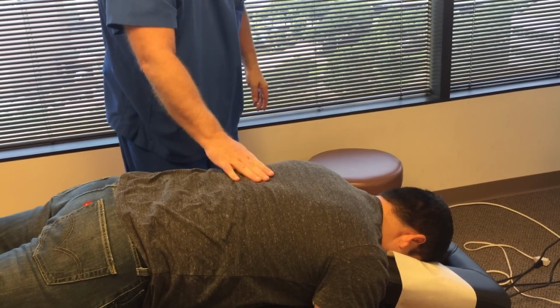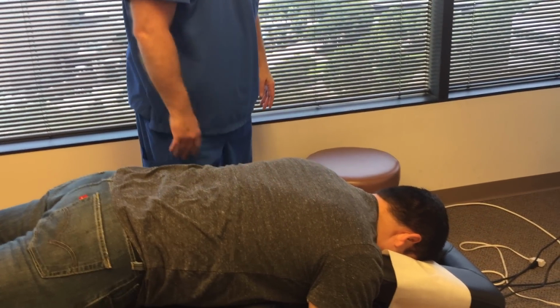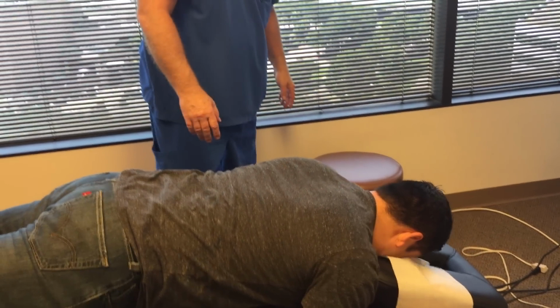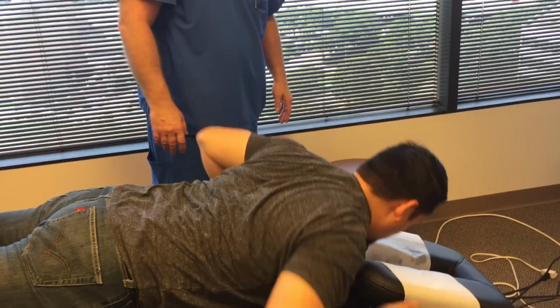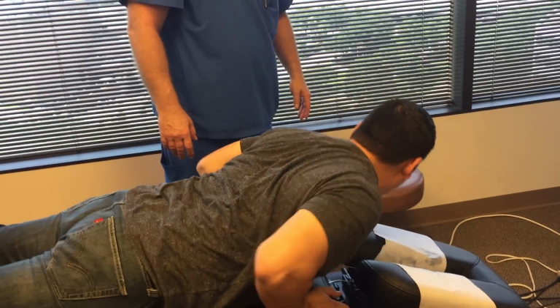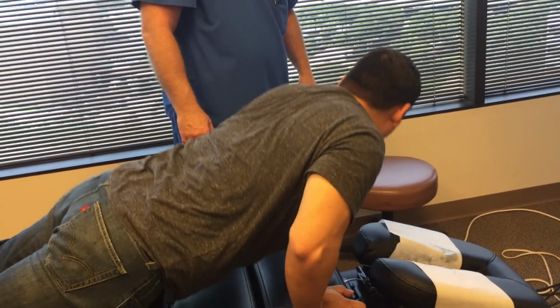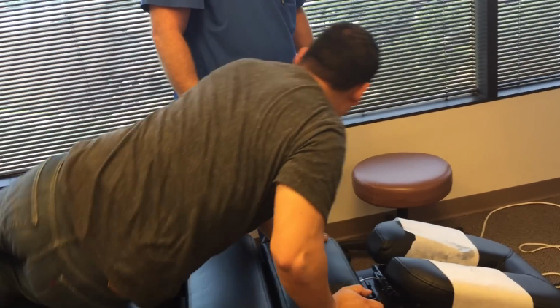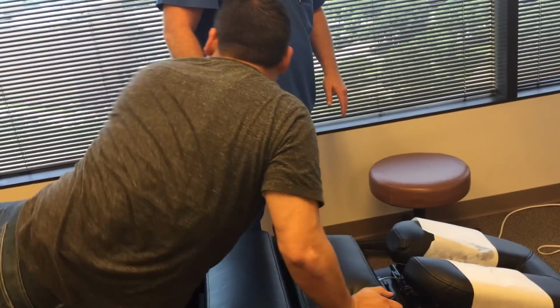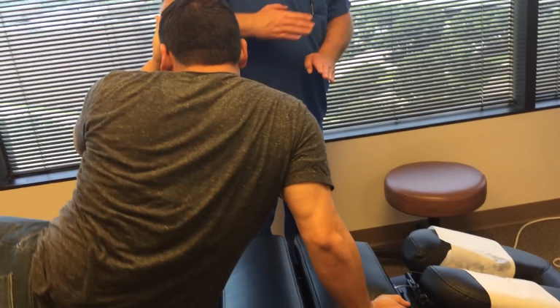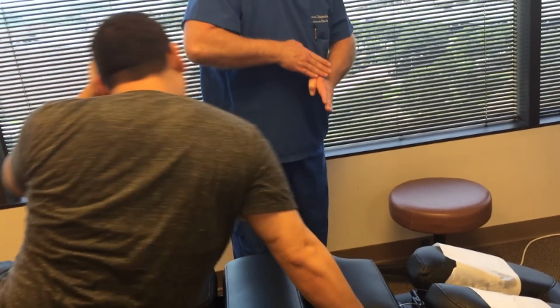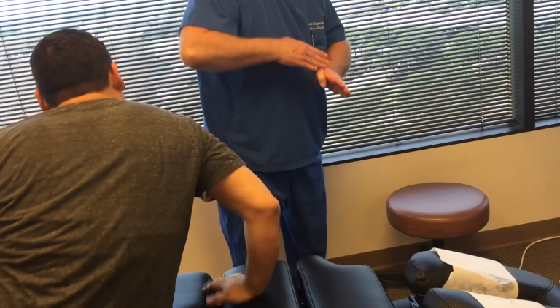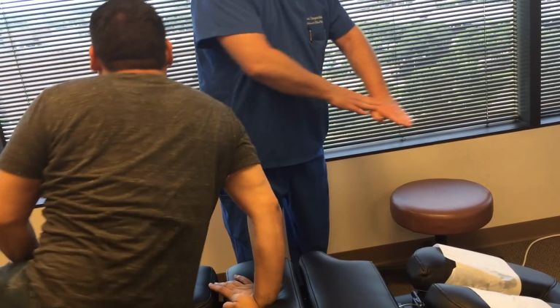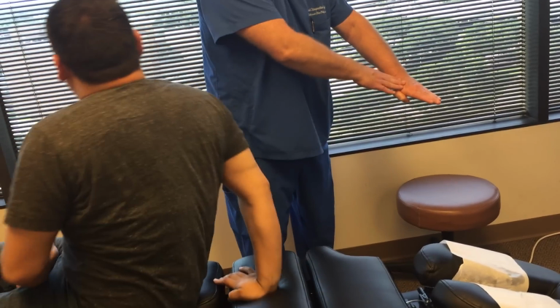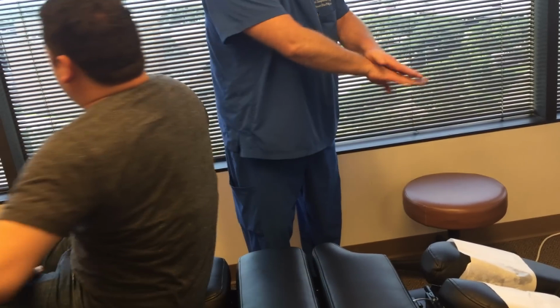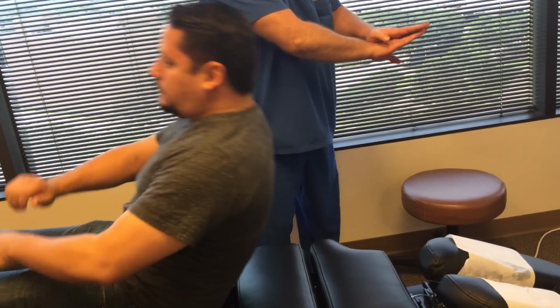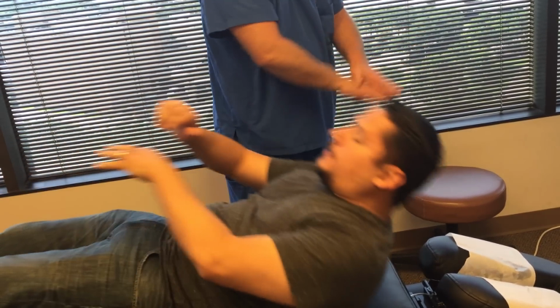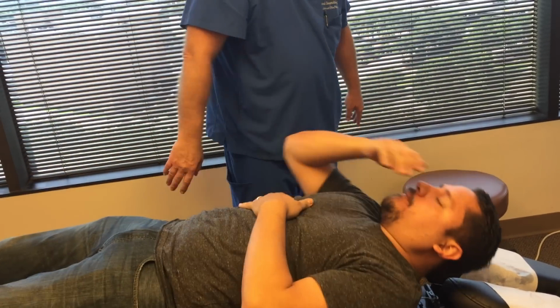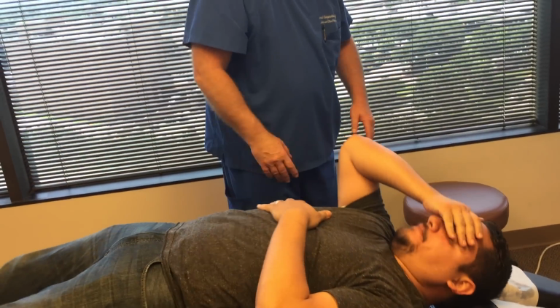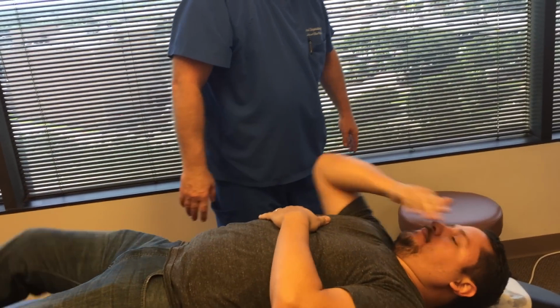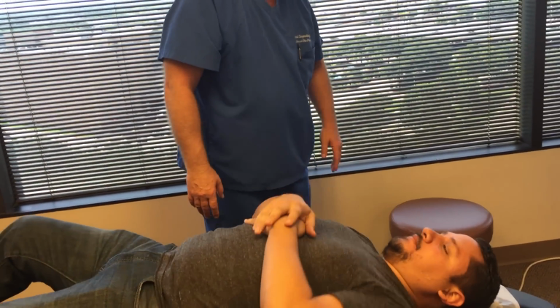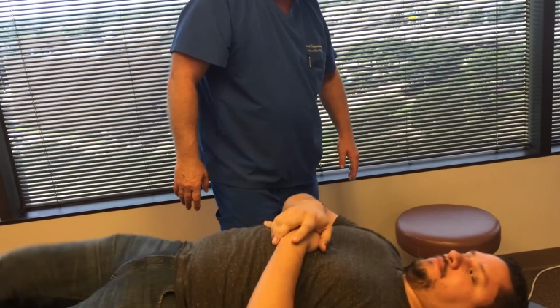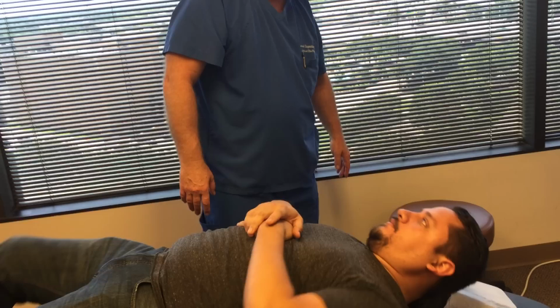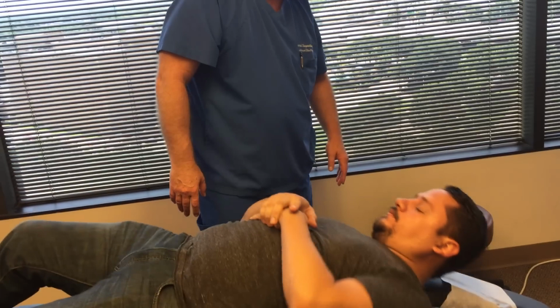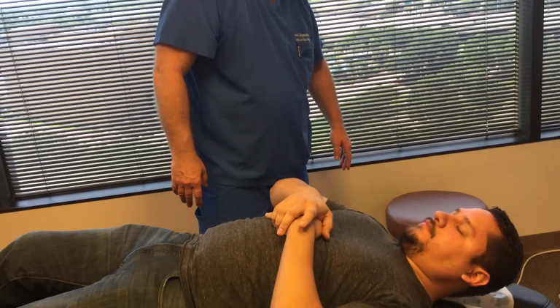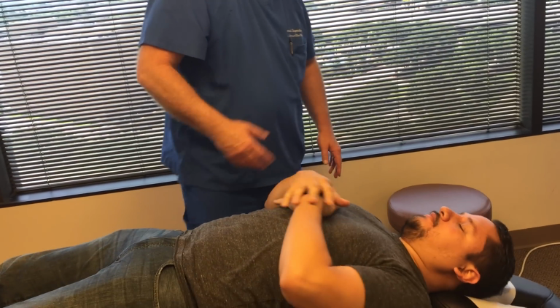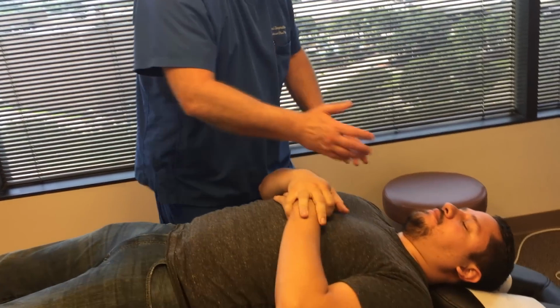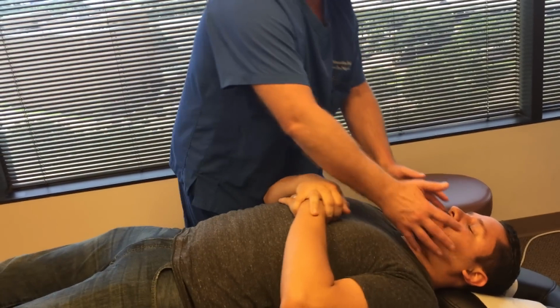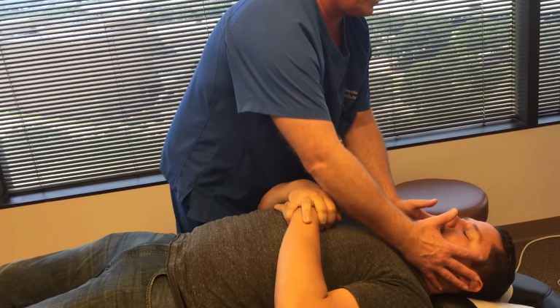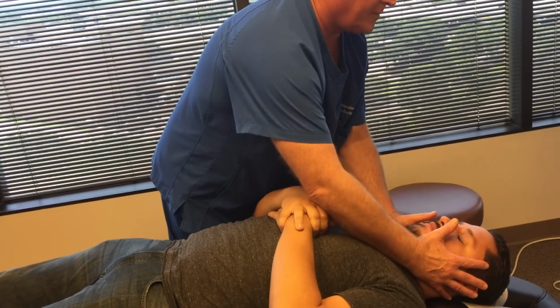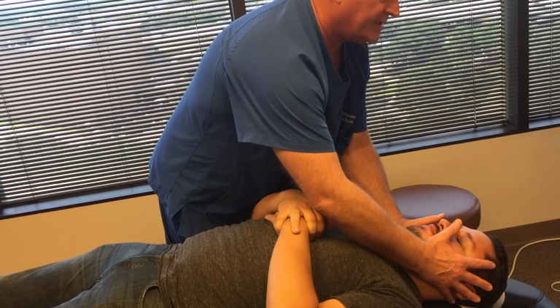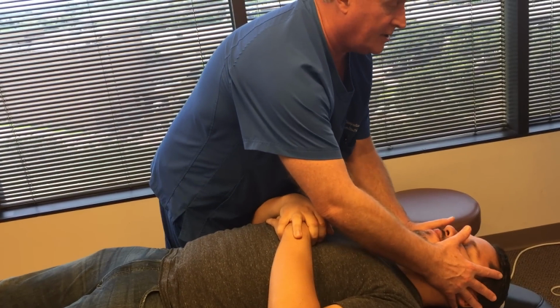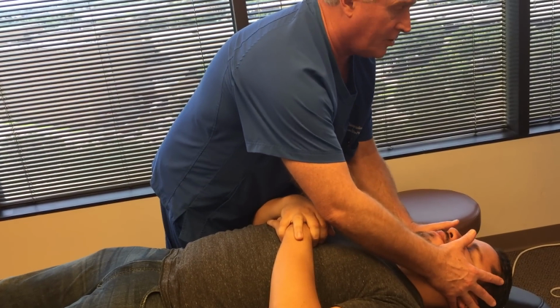Let's turn you on your back now. I'm adjusting those along the lines of the joints of the facets themselves. Now we're going to help put the curve back in his neck a little bit more.